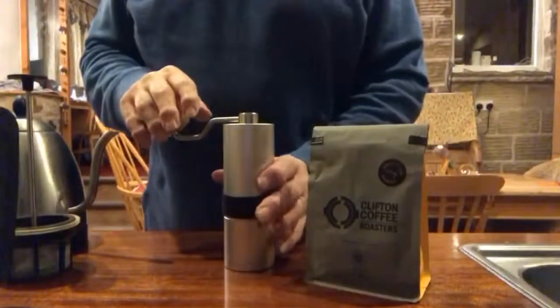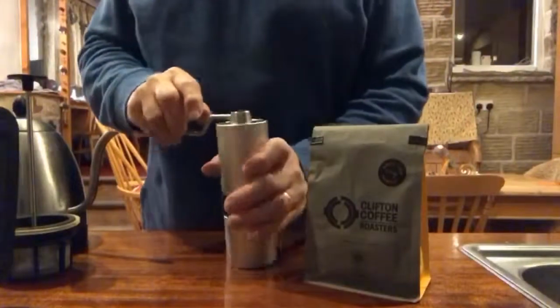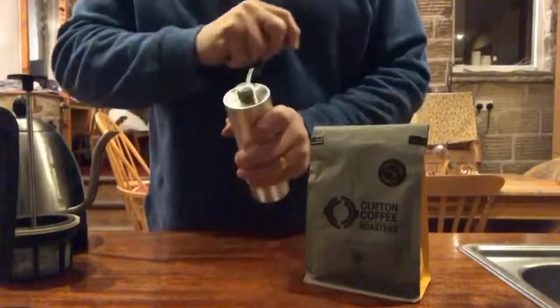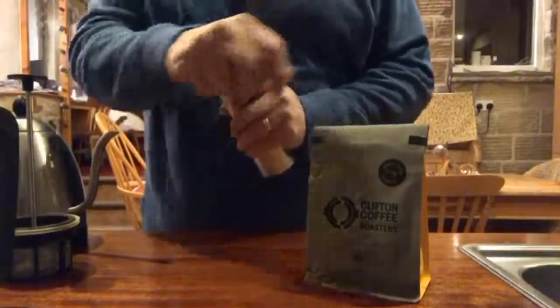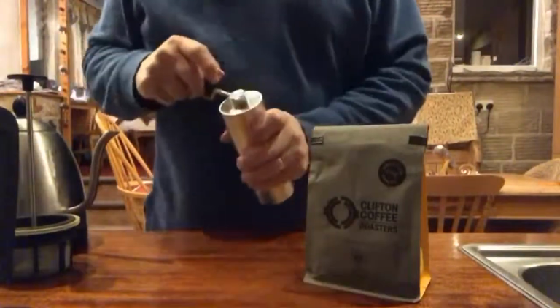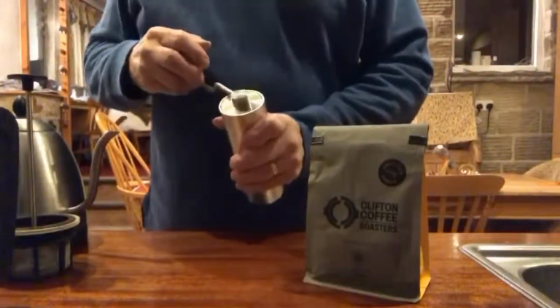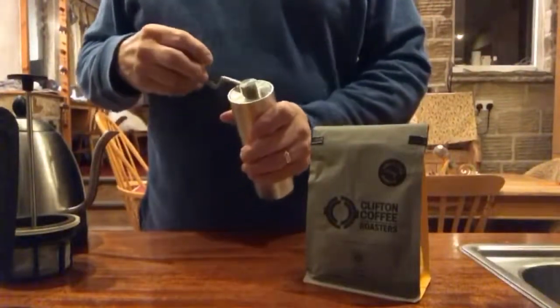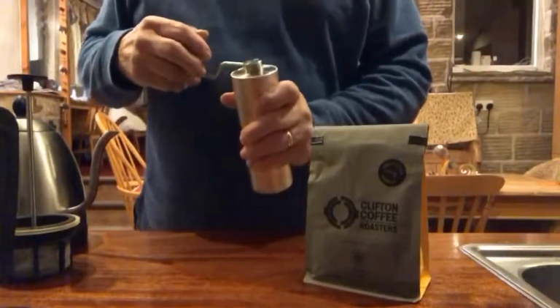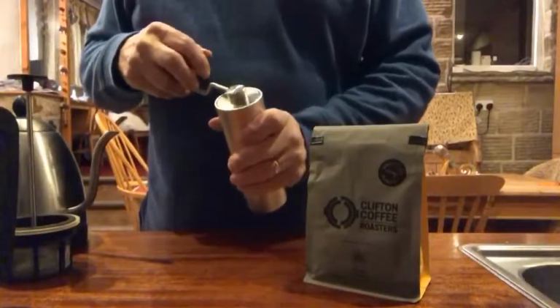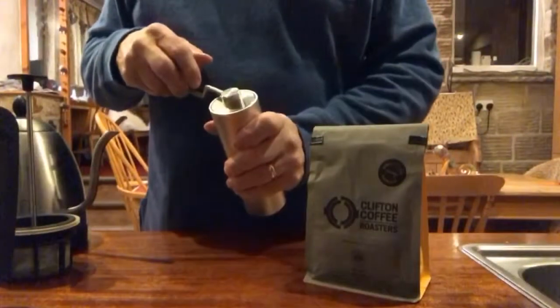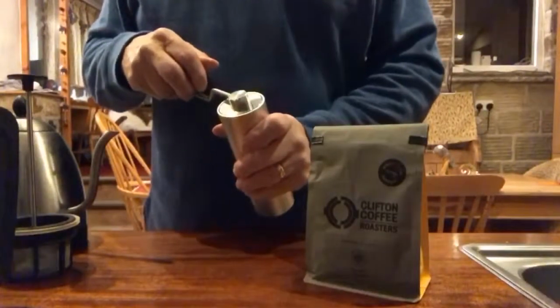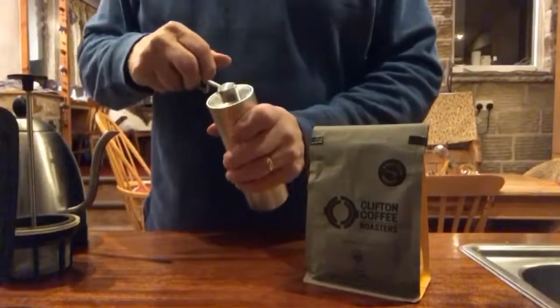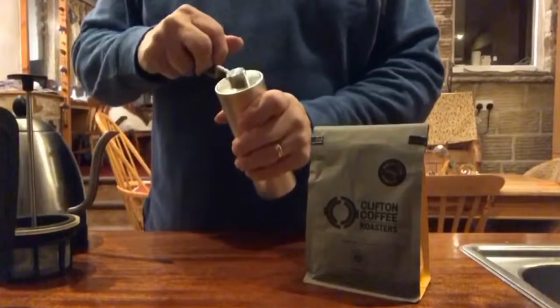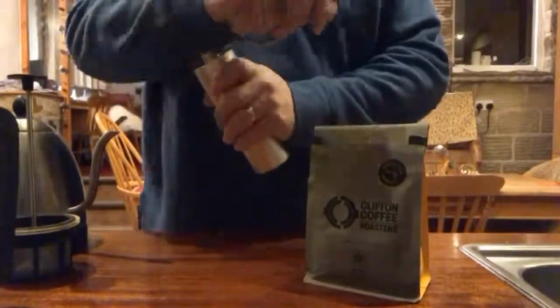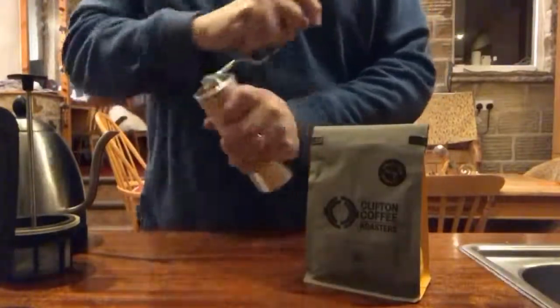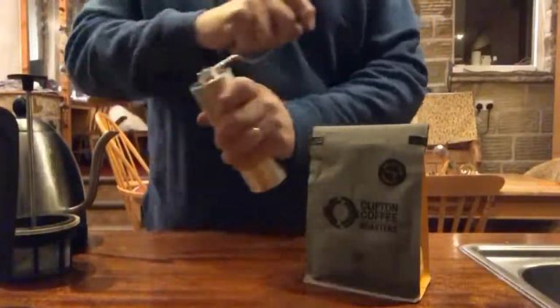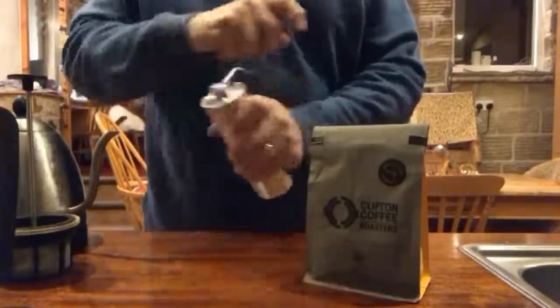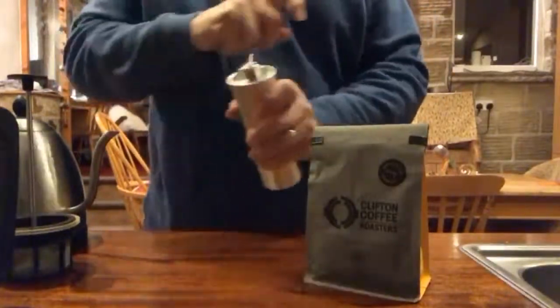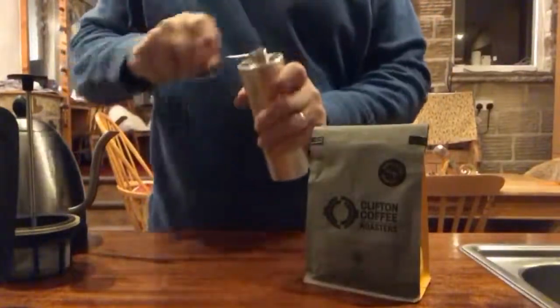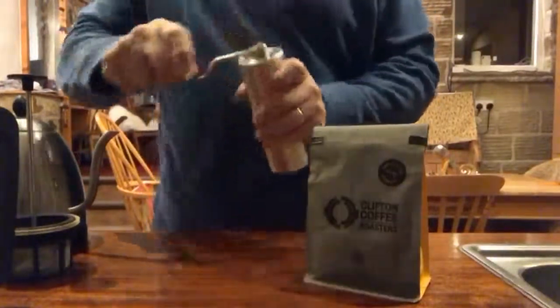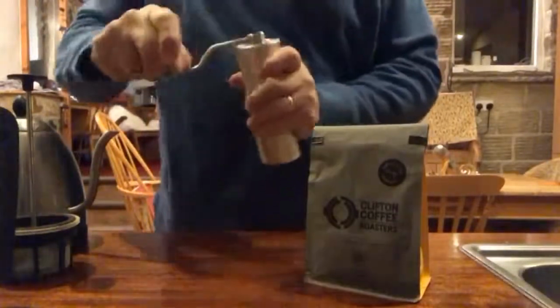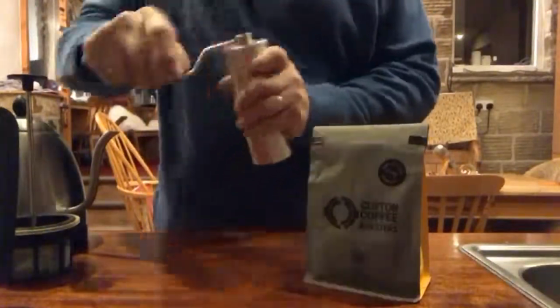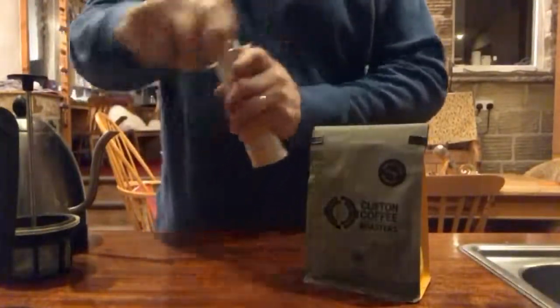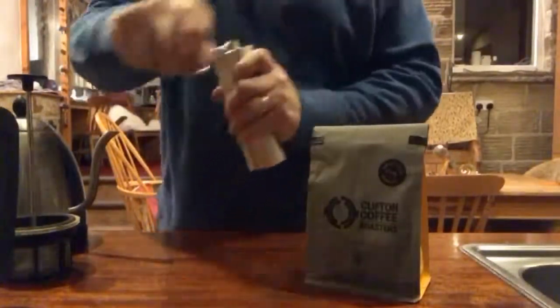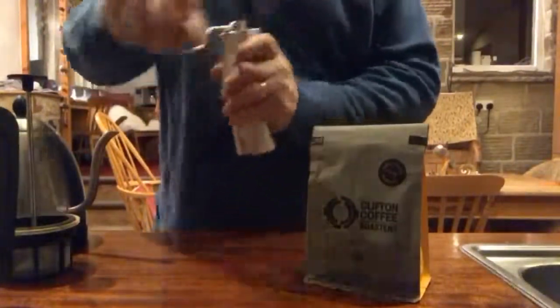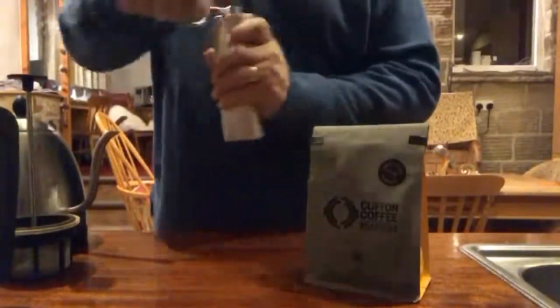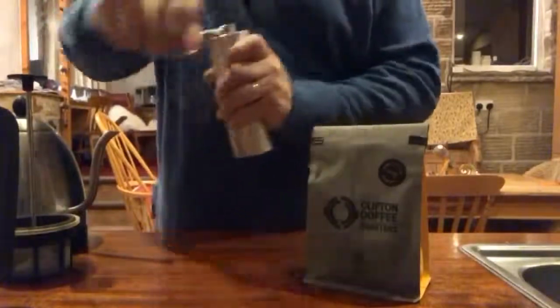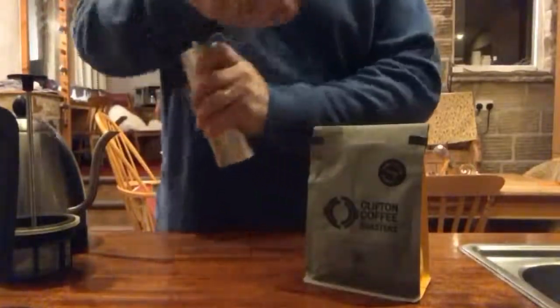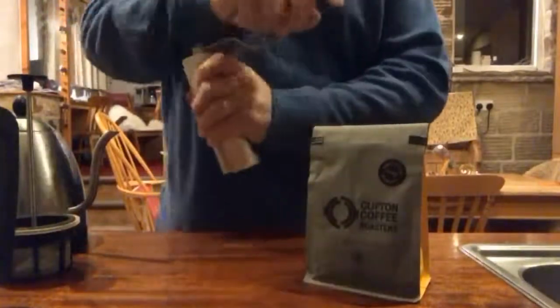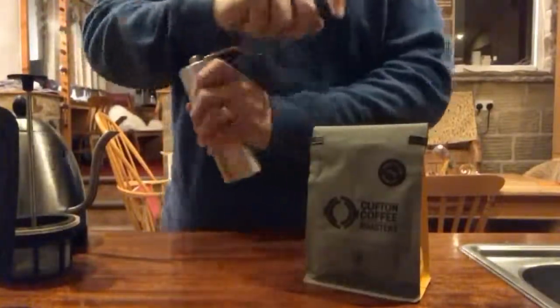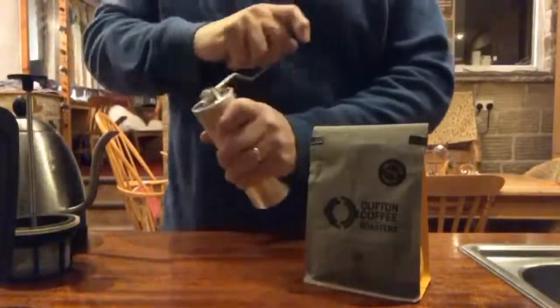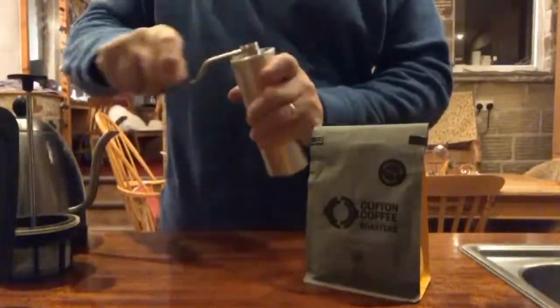I said I'd post a video on how to use the reverse cafeteria method. Grinding up some nice coffee, which I'd already started.